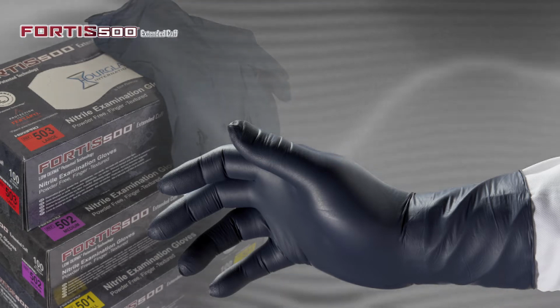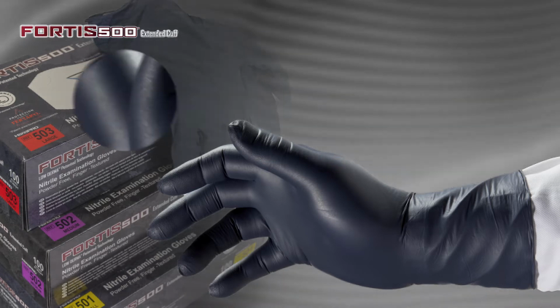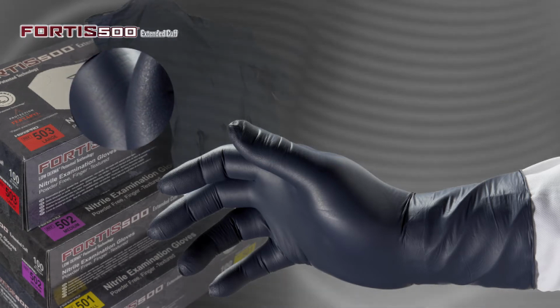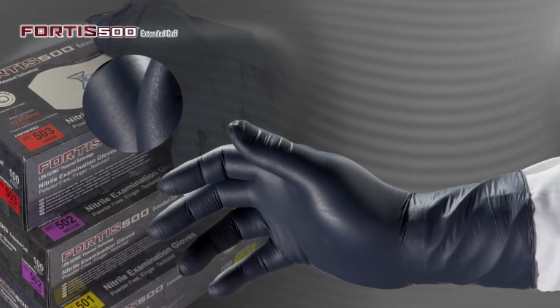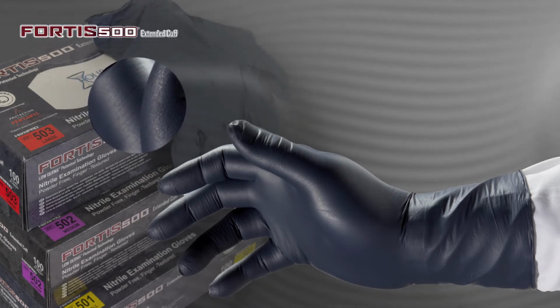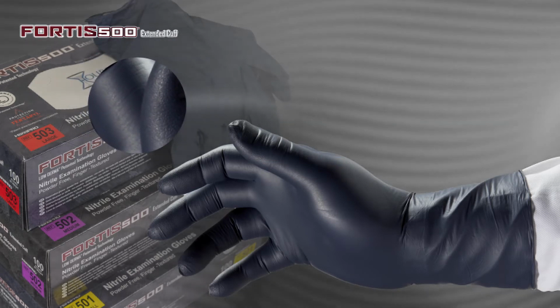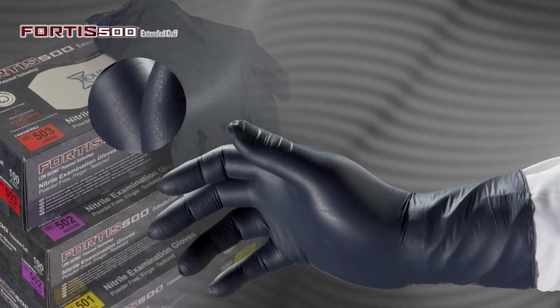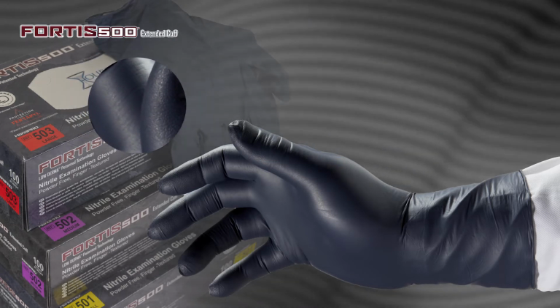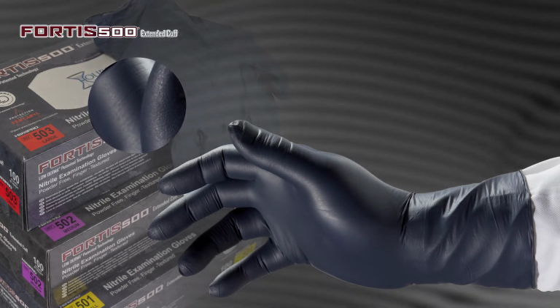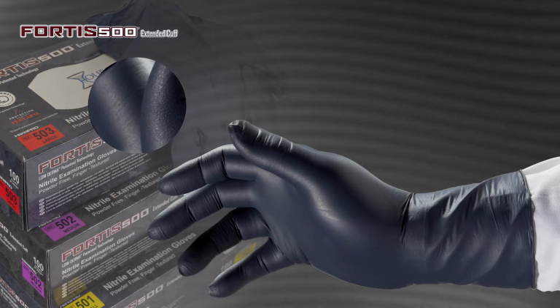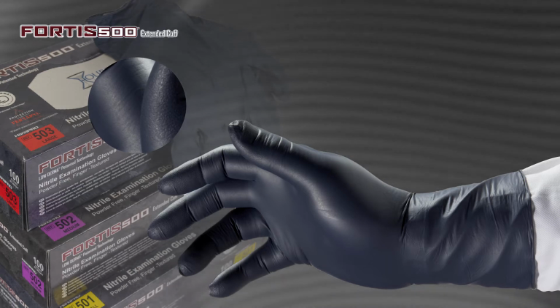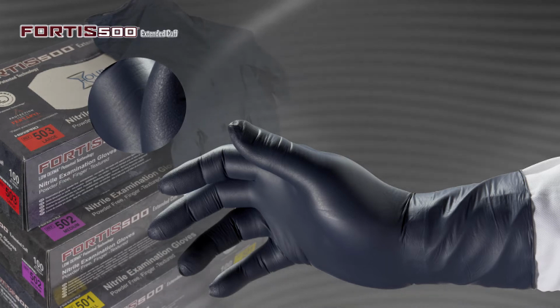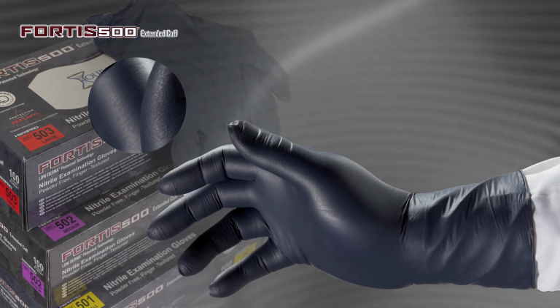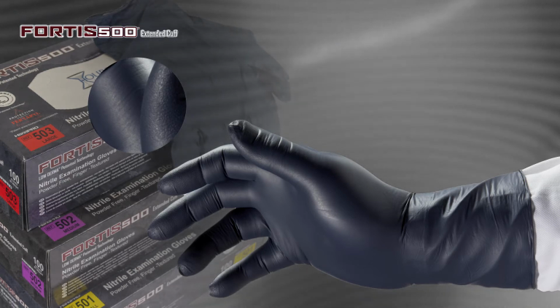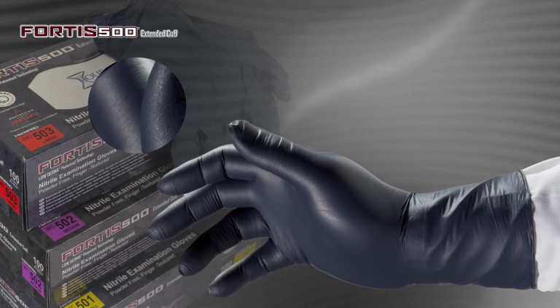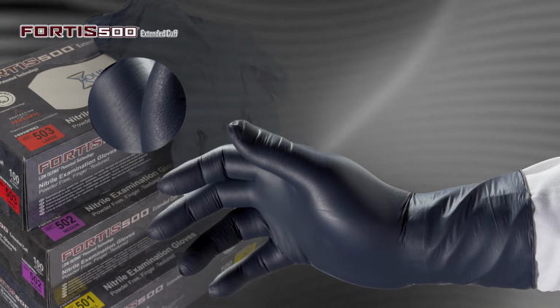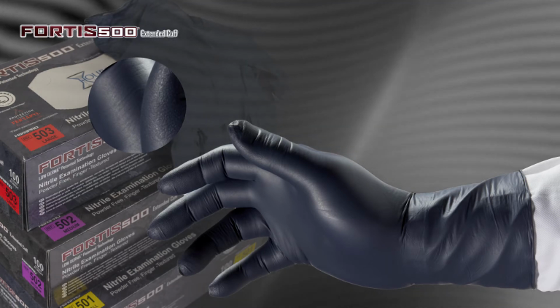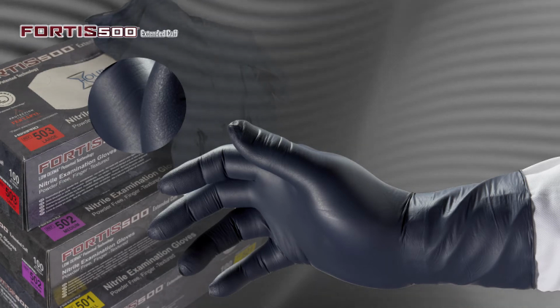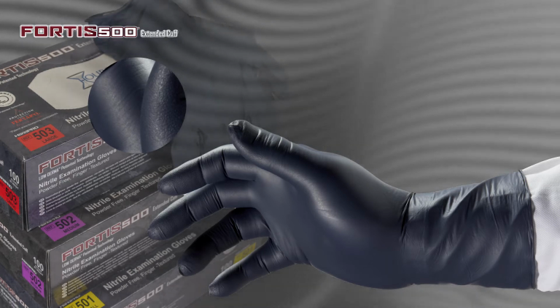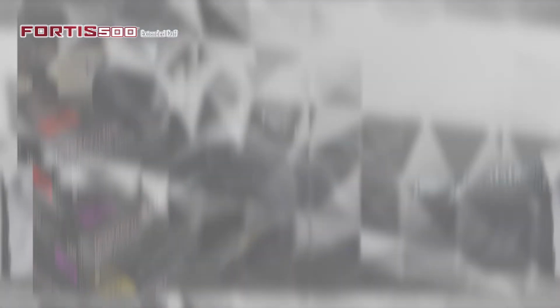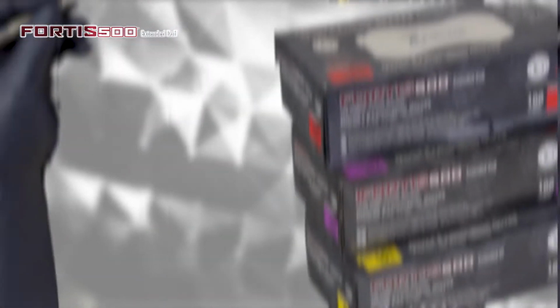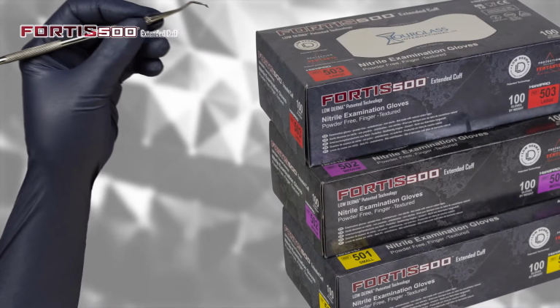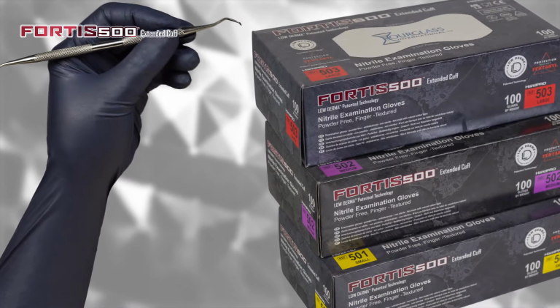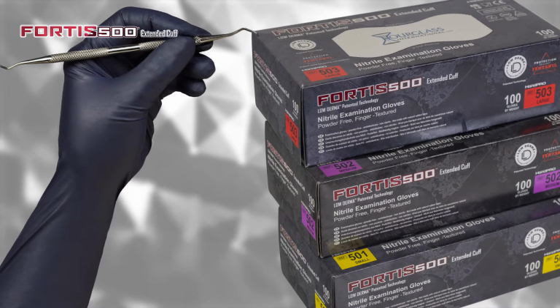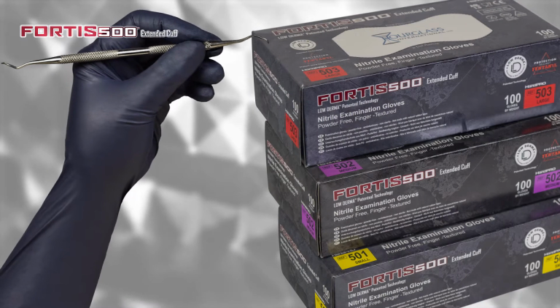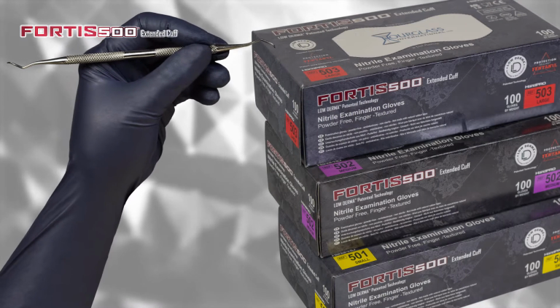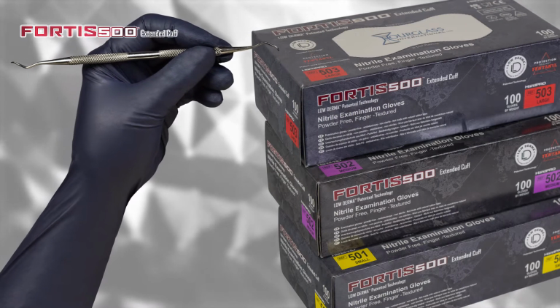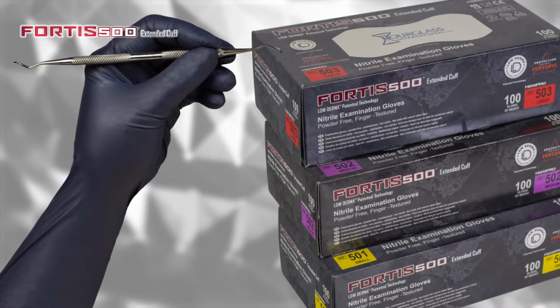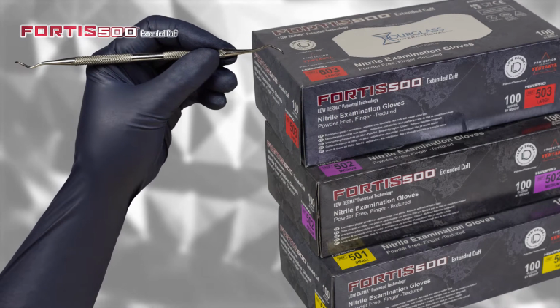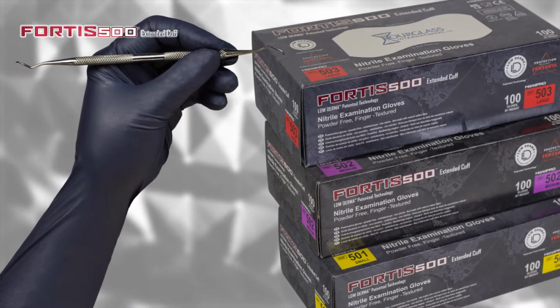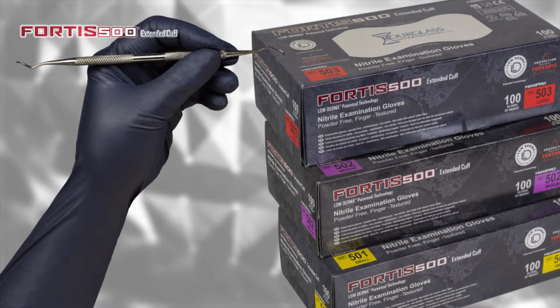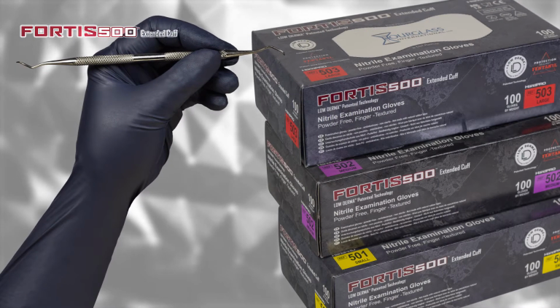It is designed with a matte finish to reduce eye strain and is black in color, making contaminants more visible. They are finger-textured, powder-free, and not made with natural rubber latex.